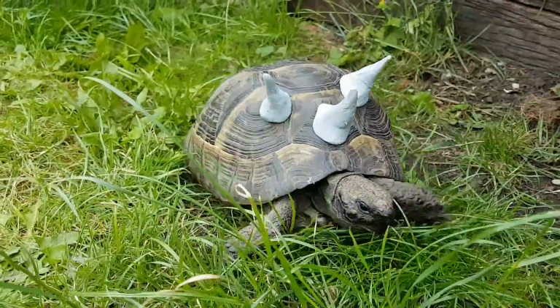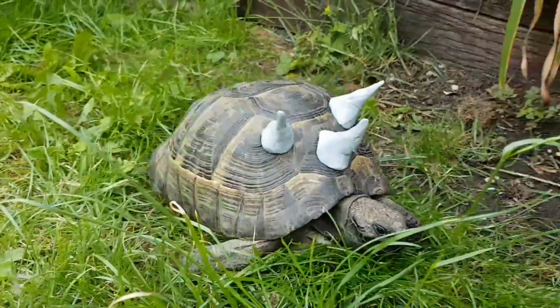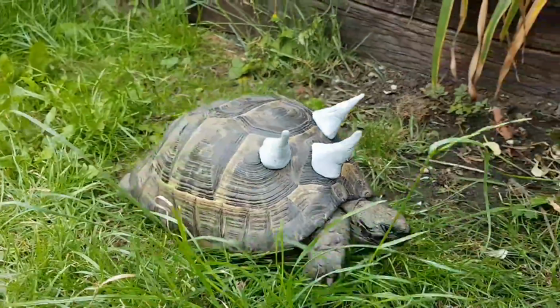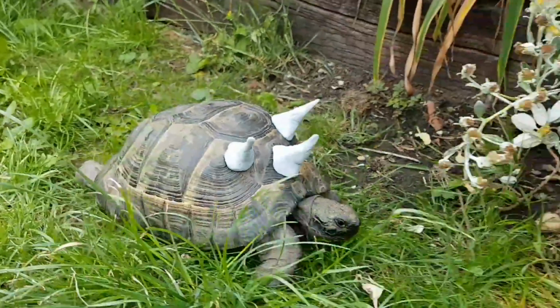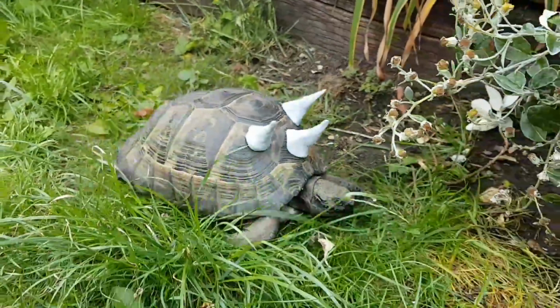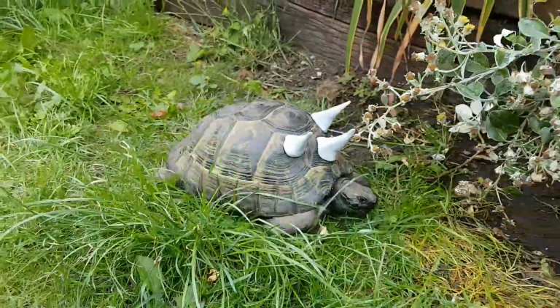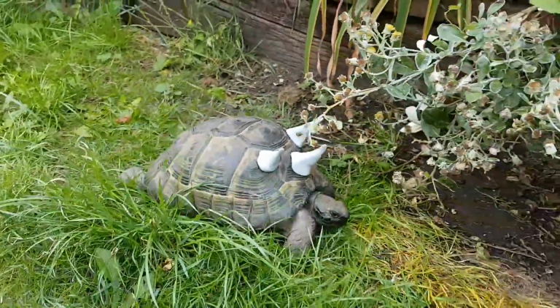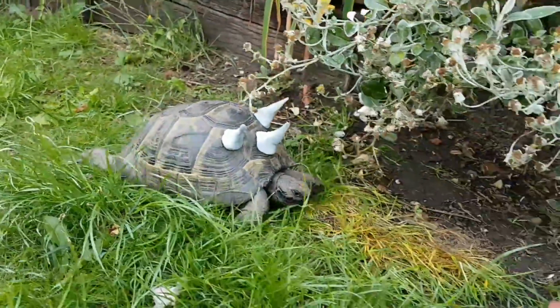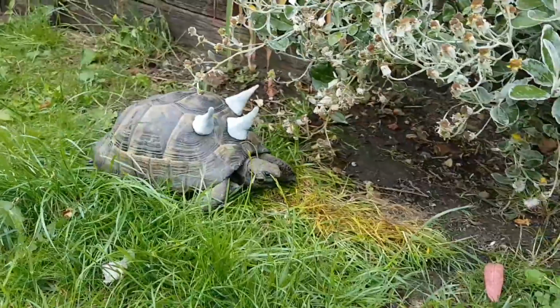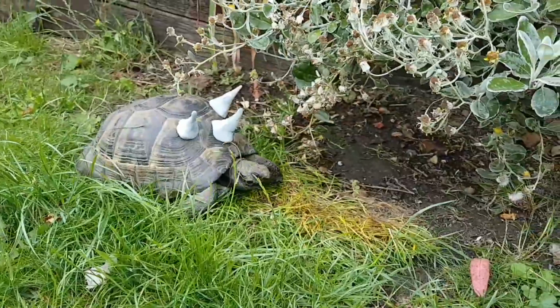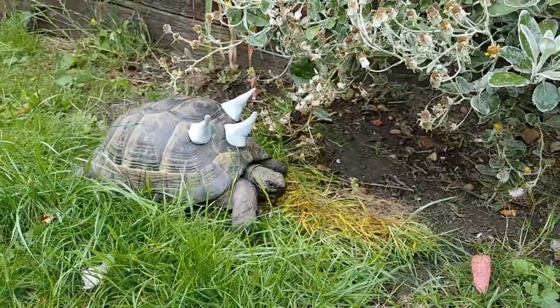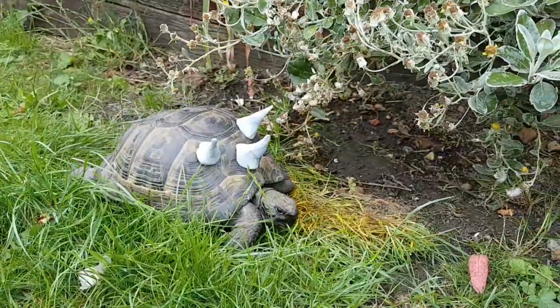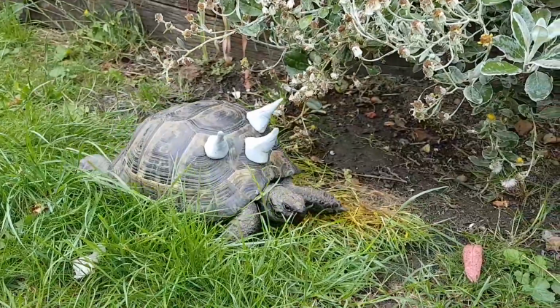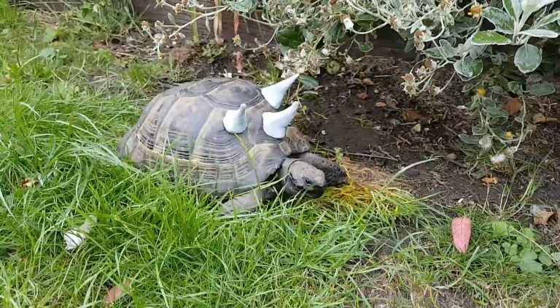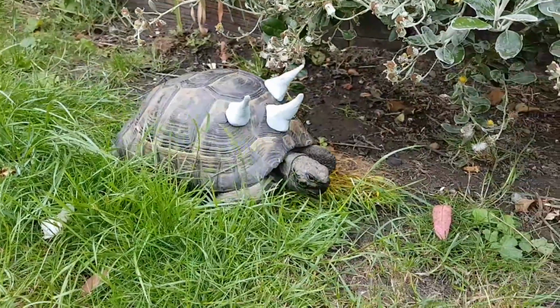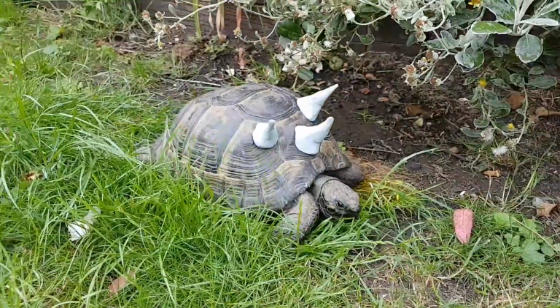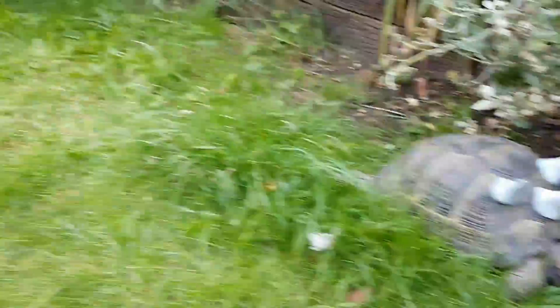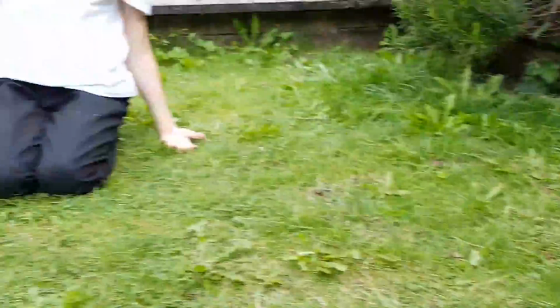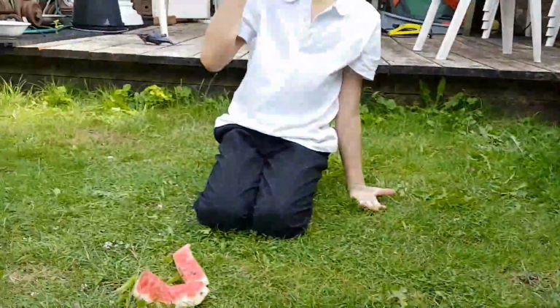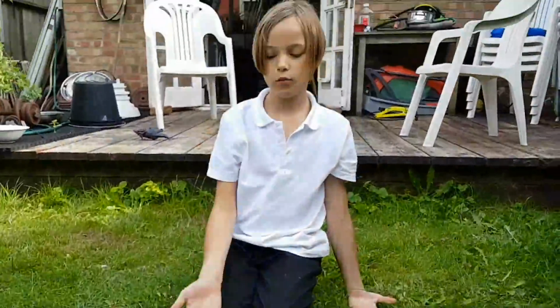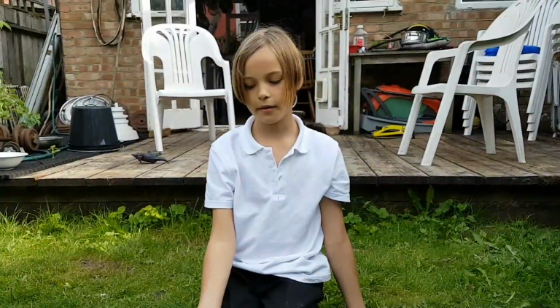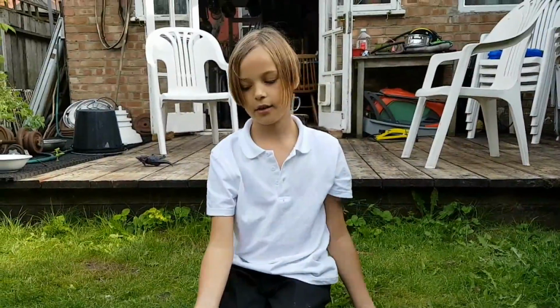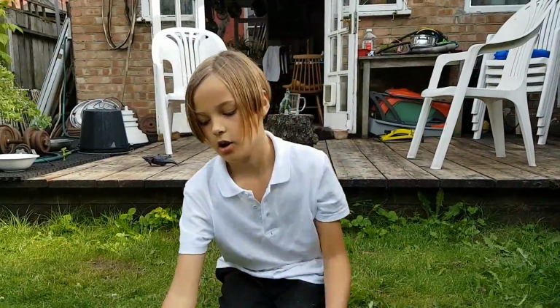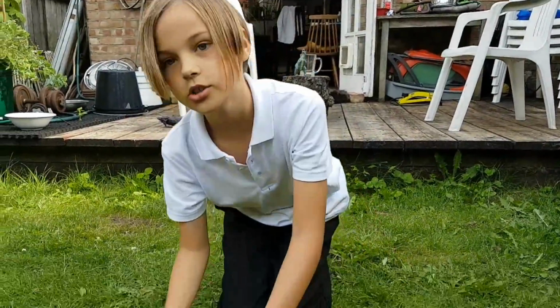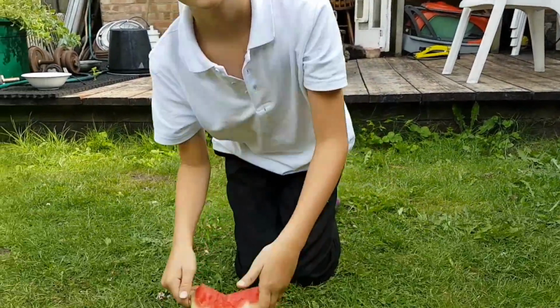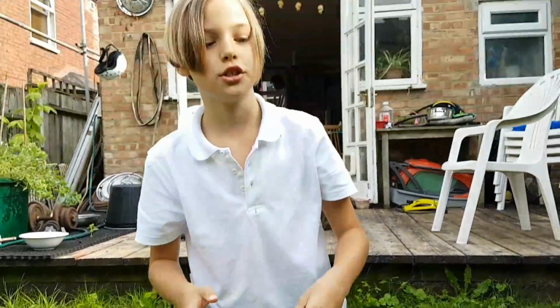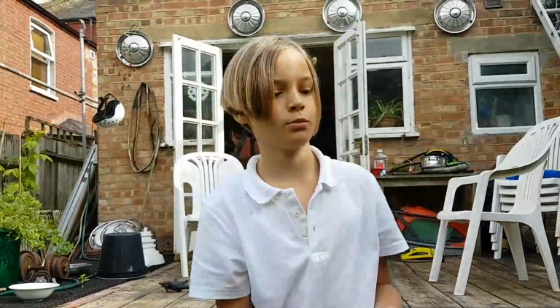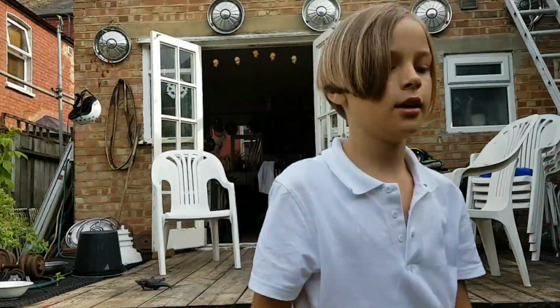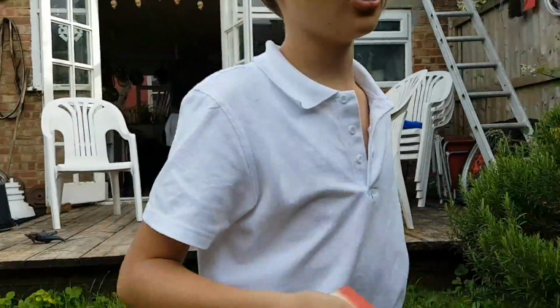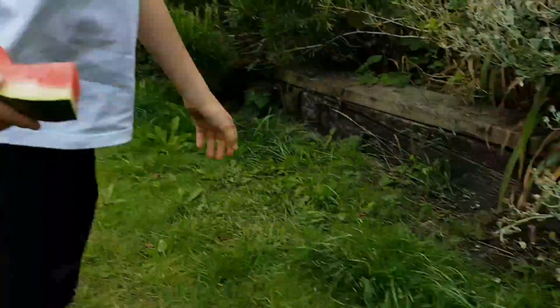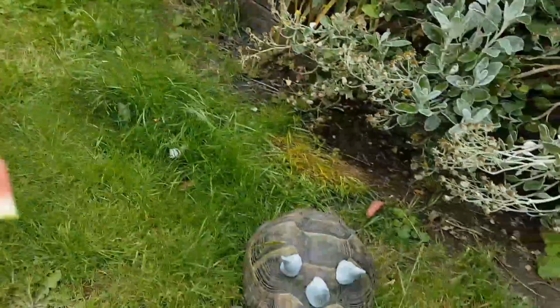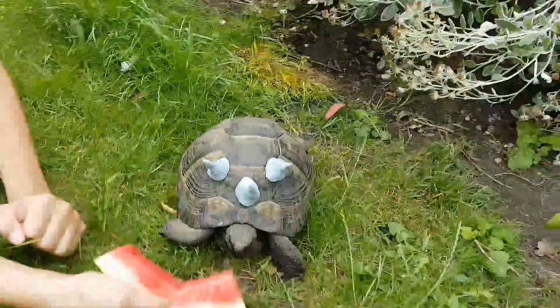Also, anything that's the colour red she wants to eat. As you can see, if you want, I will put in a bit of watermelon for her. Watch her as she desperately consumes it.